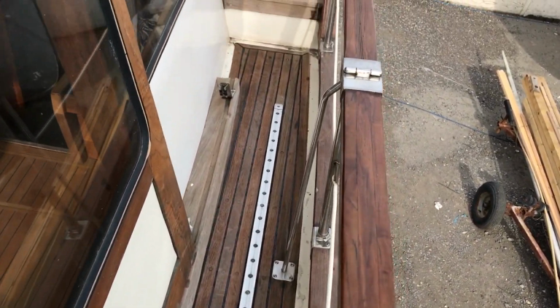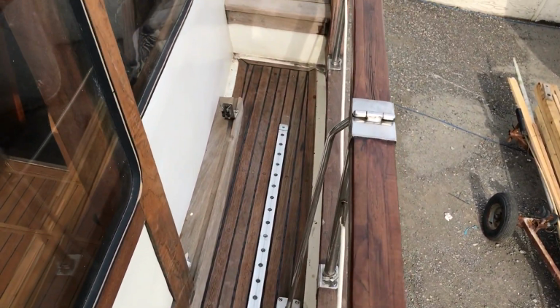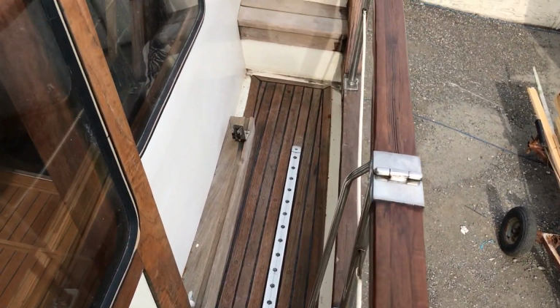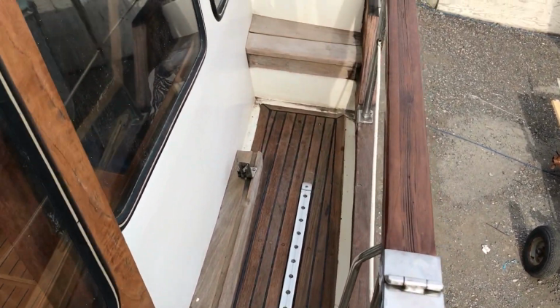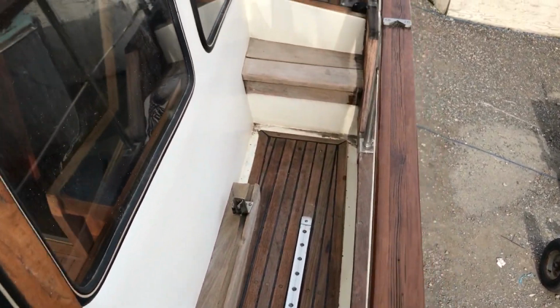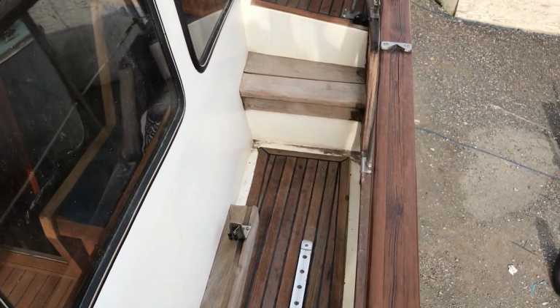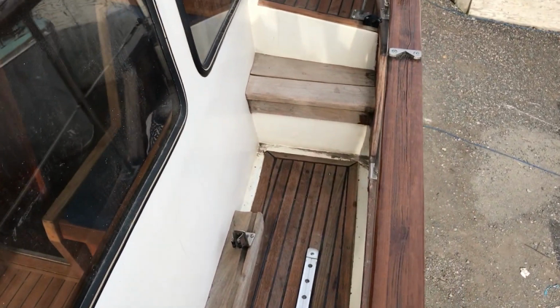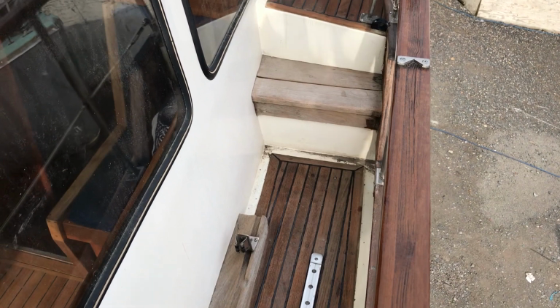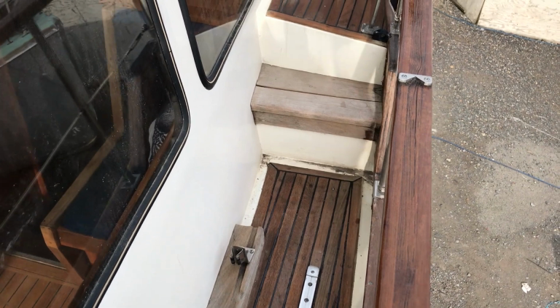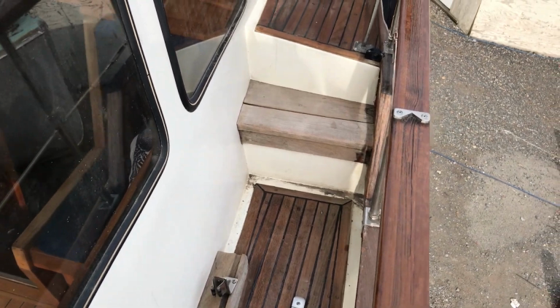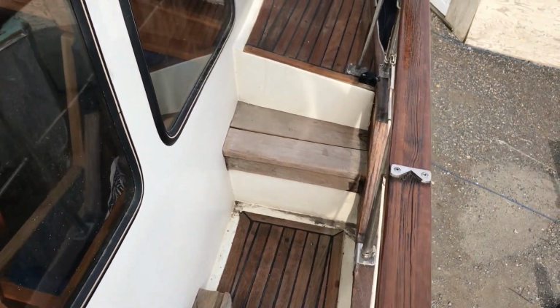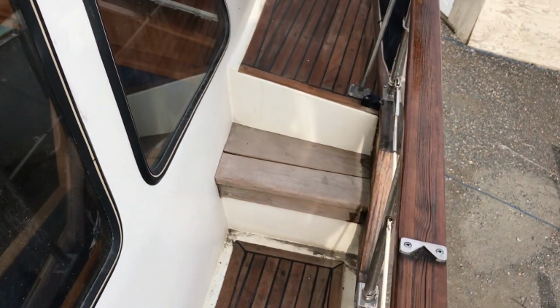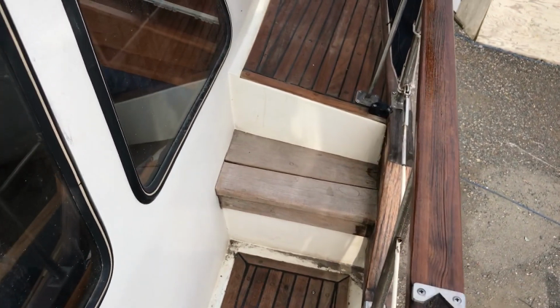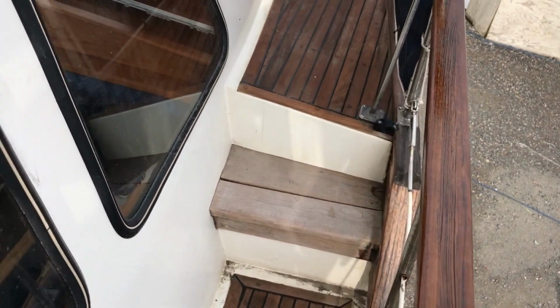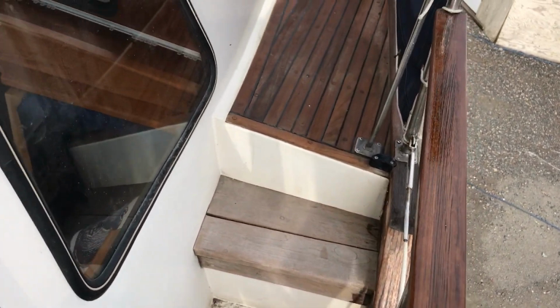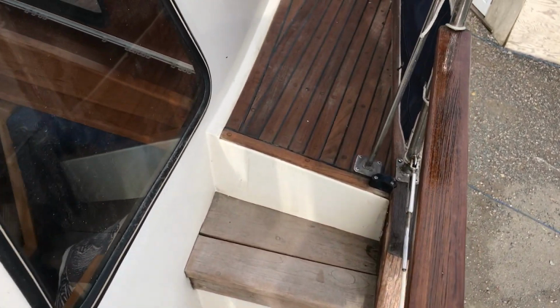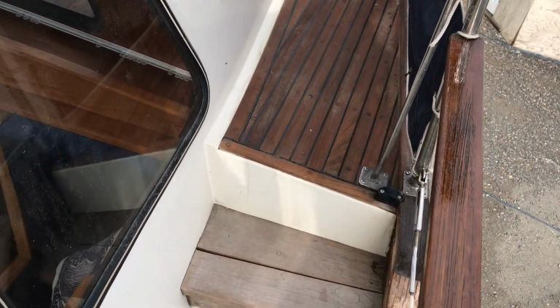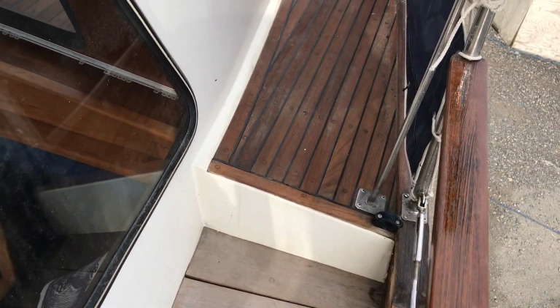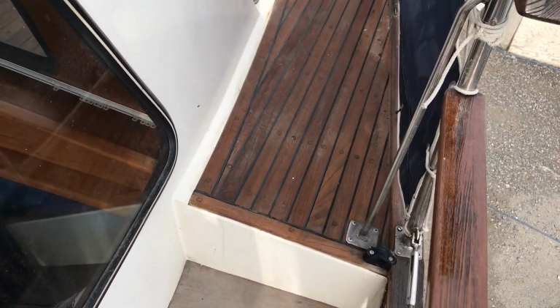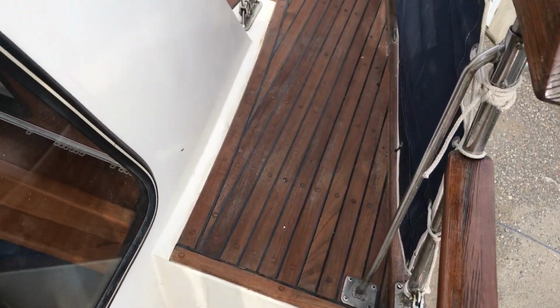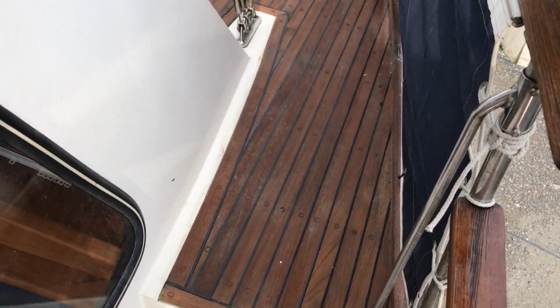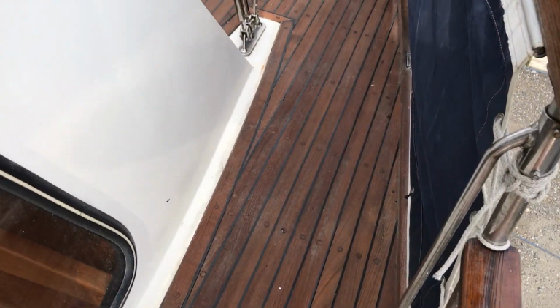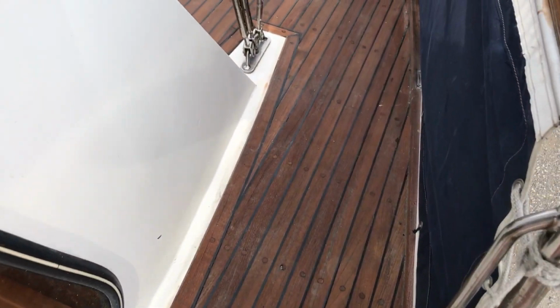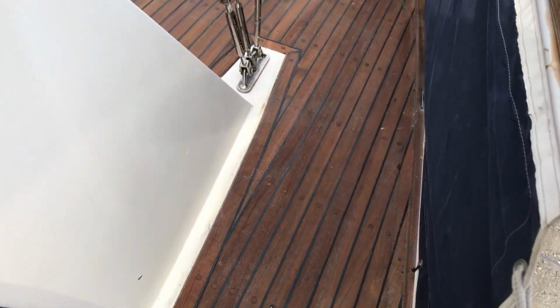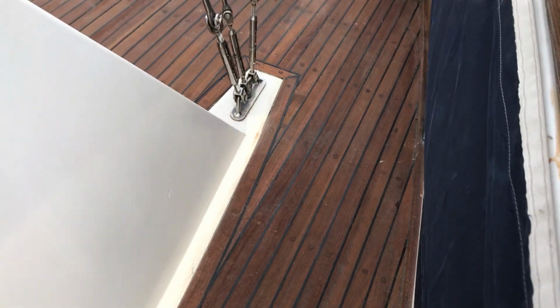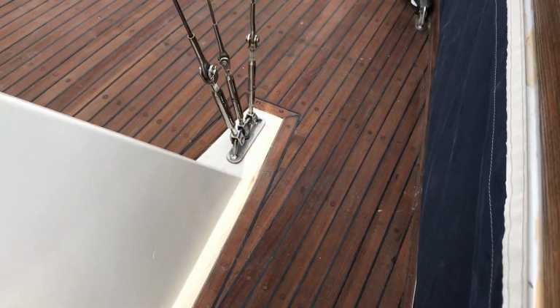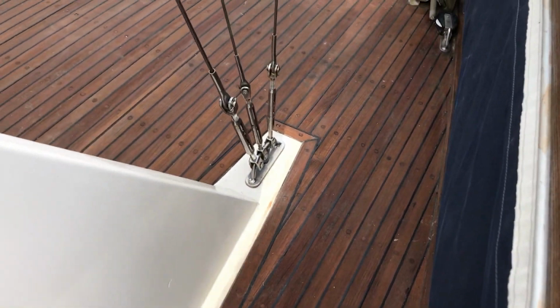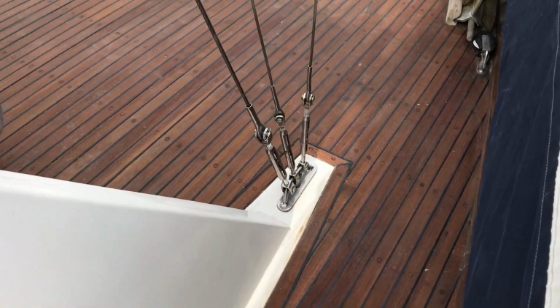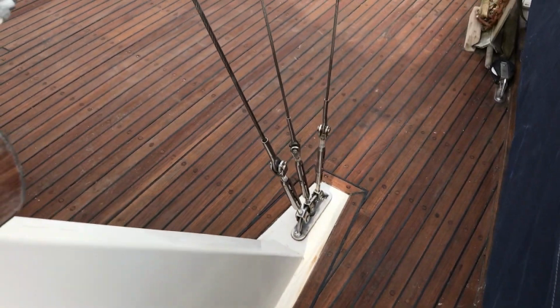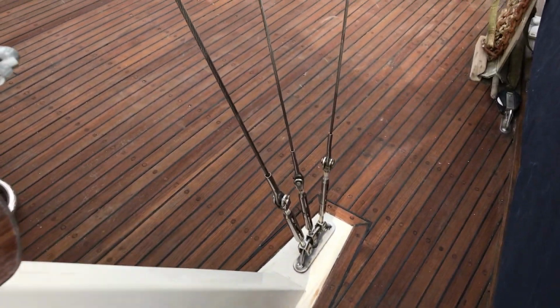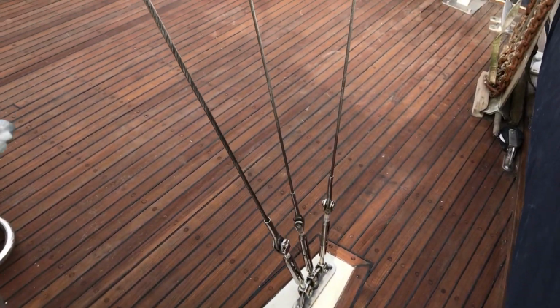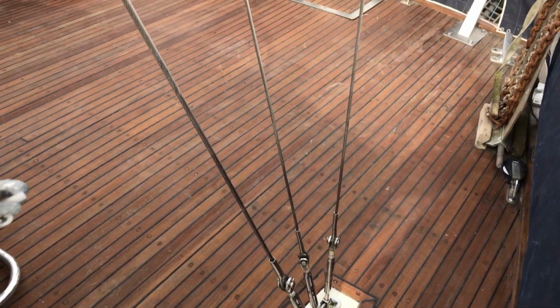So if you like the look of this boat or if you'd like any more information, just go to Boatshed Brighton for lots more pictures, videos and virtual reality. Thanks for watching and enjoy the rest of your day.